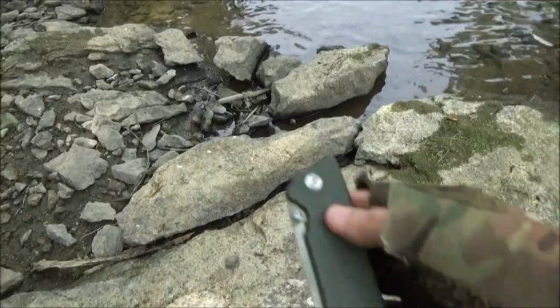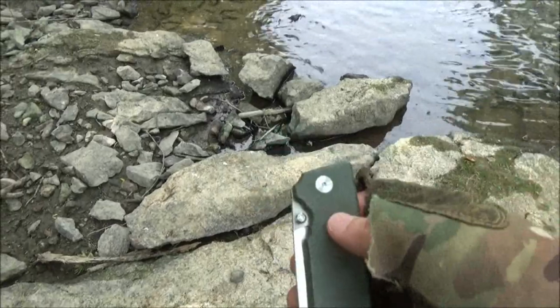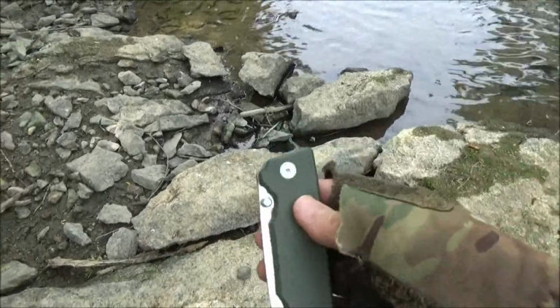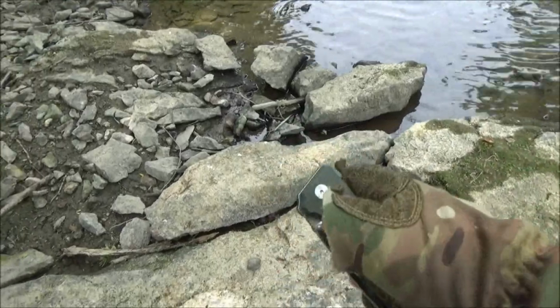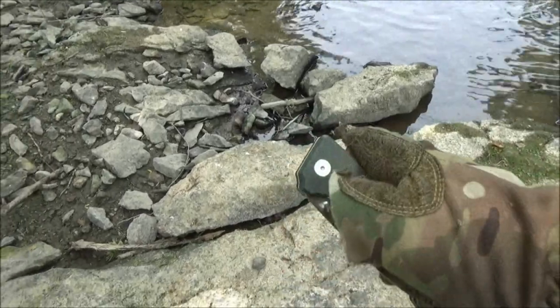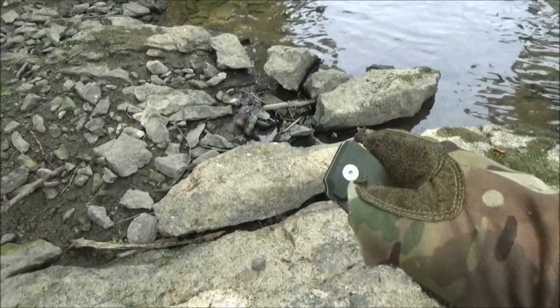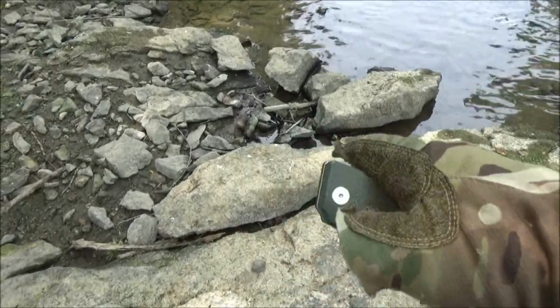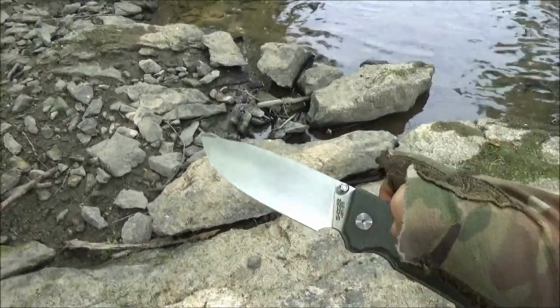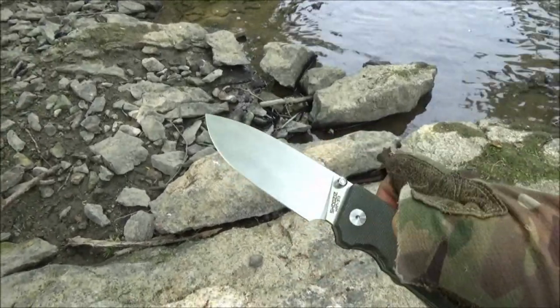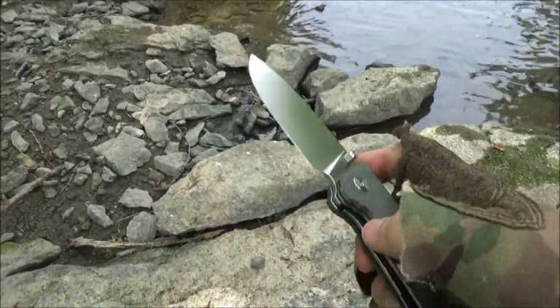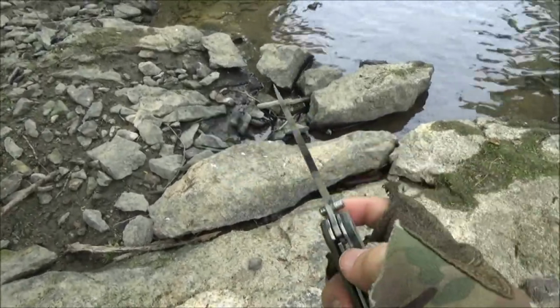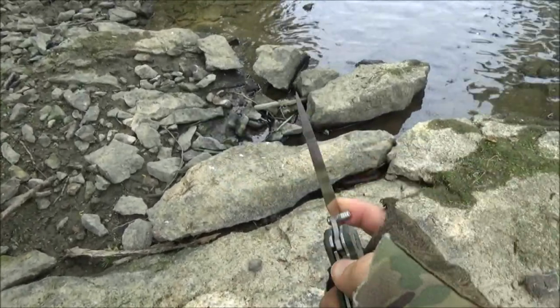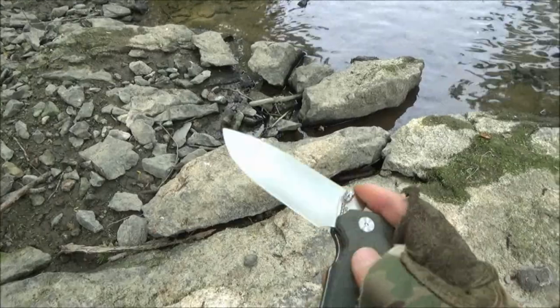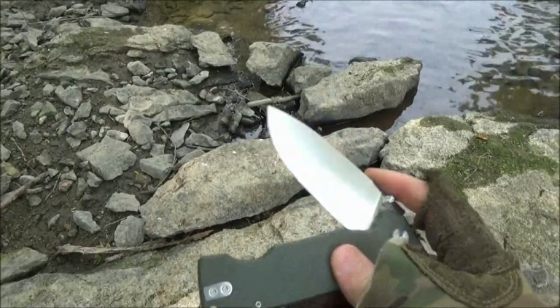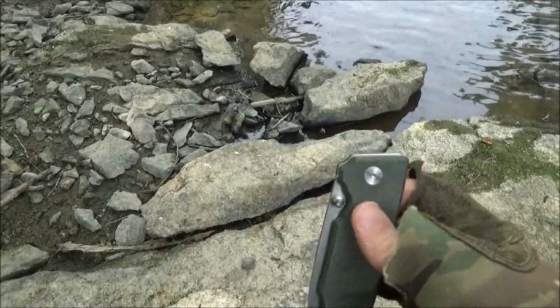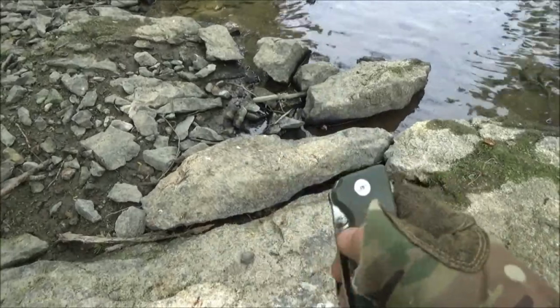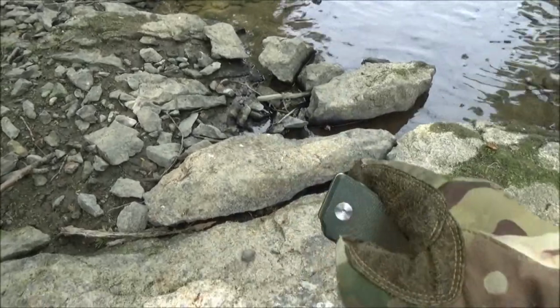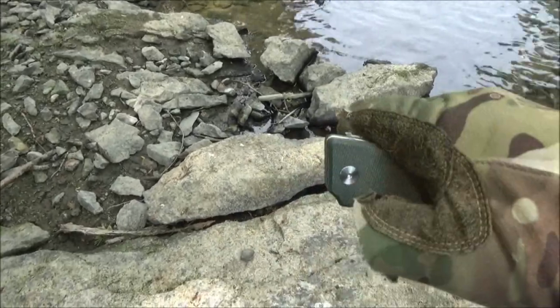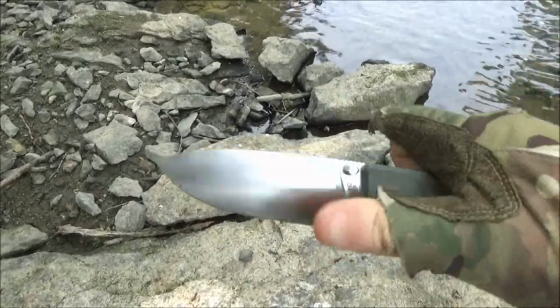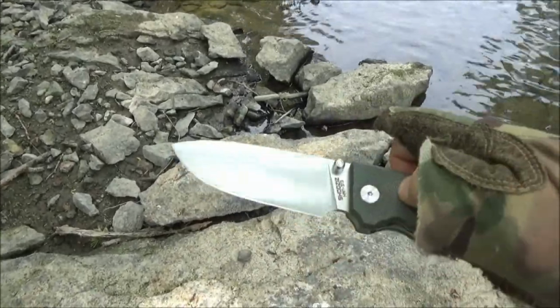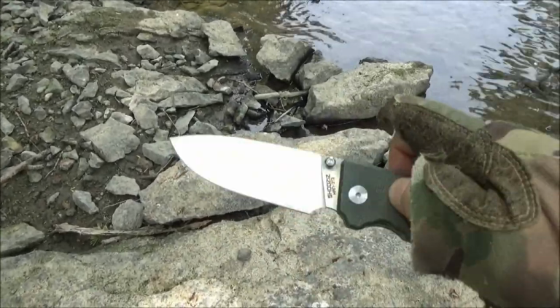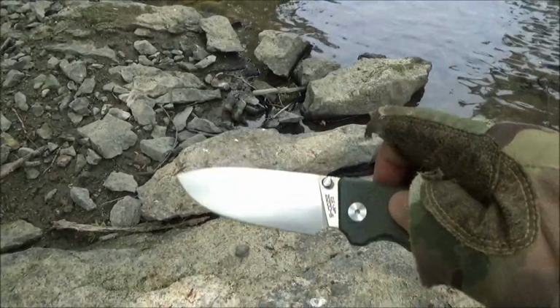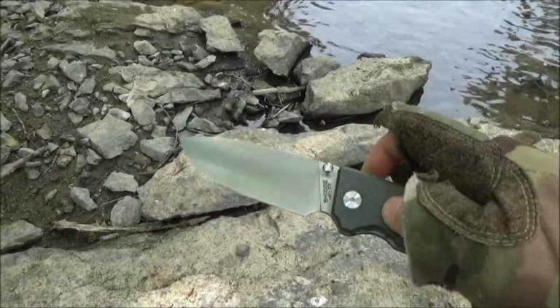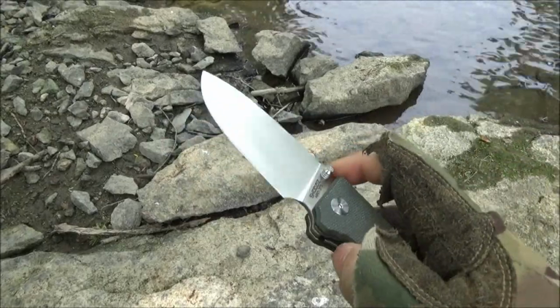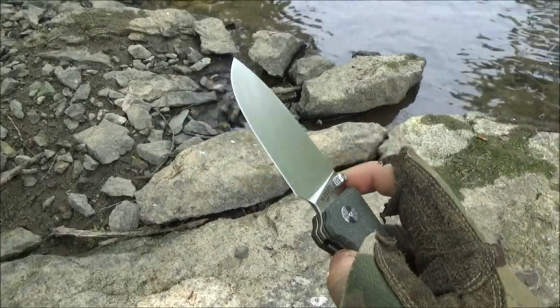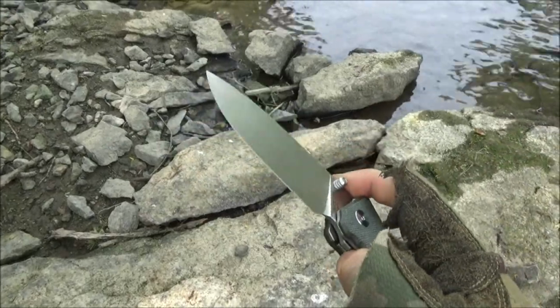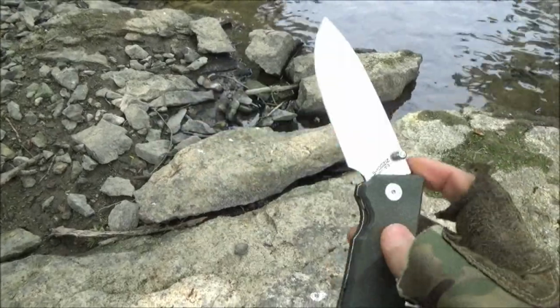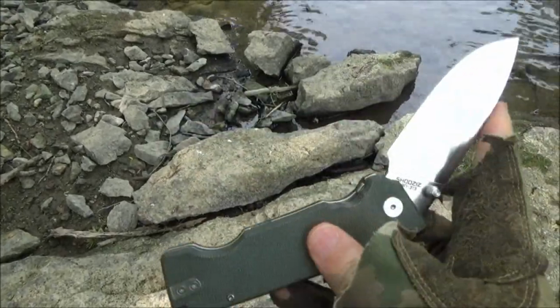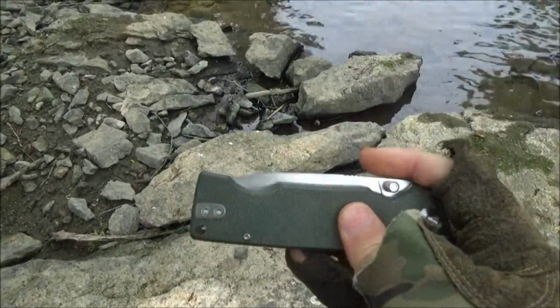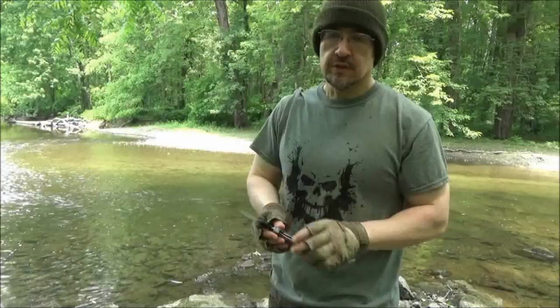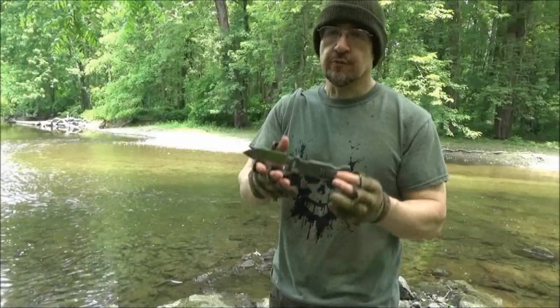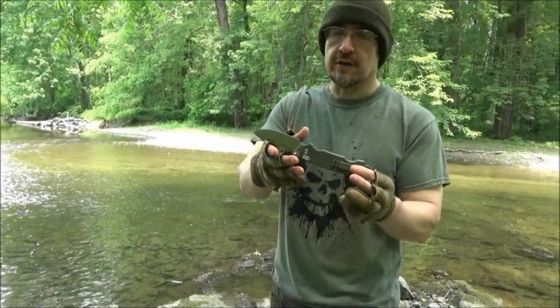Let me see if I can flick it open here. There you go. Yeah, it's a really smooth pivot. If you want to just open it real fast, you can do so. This was $45.